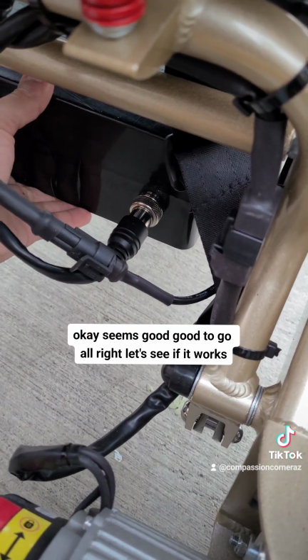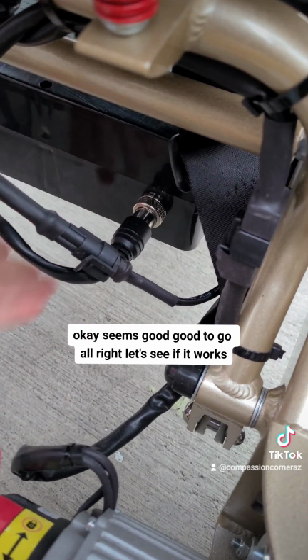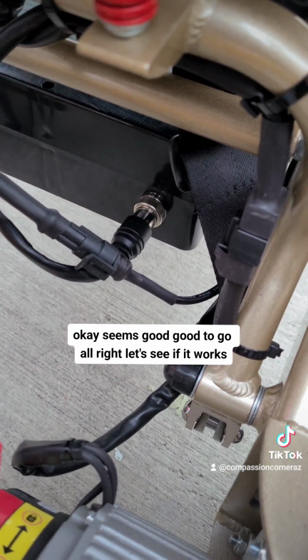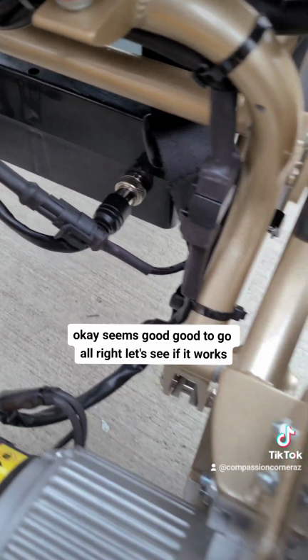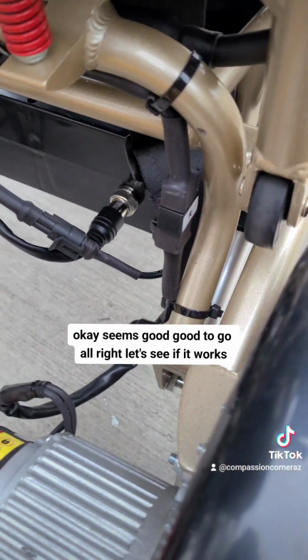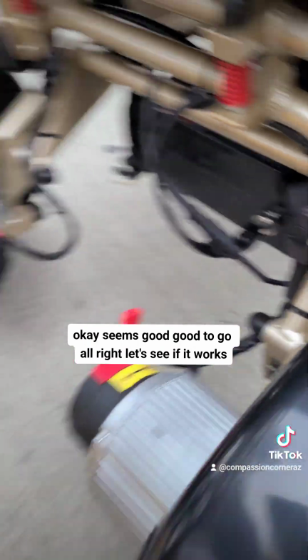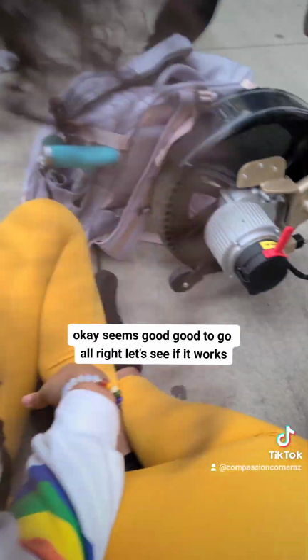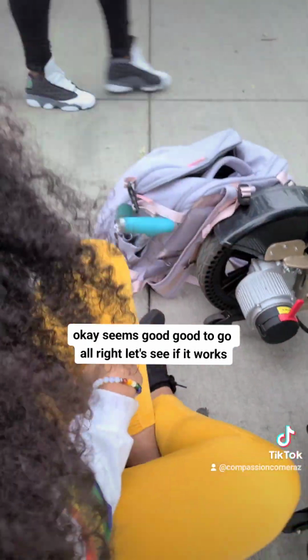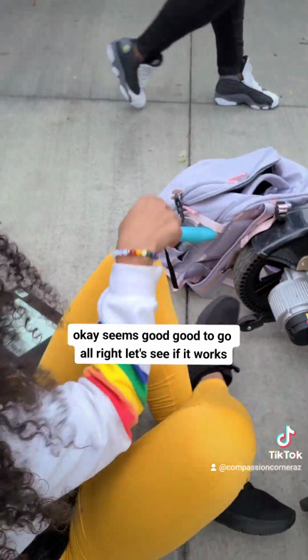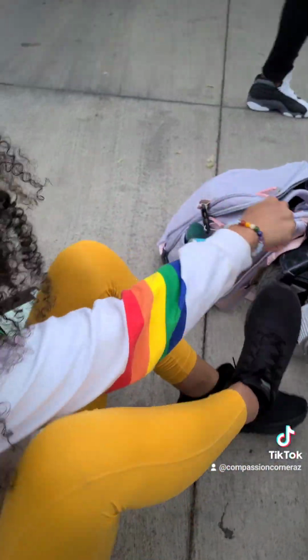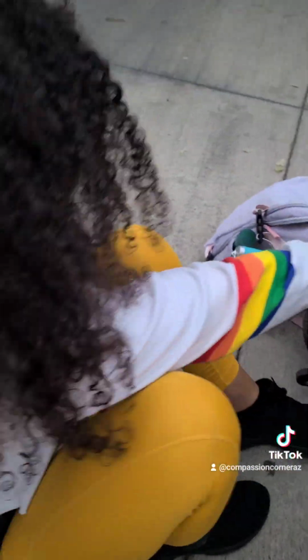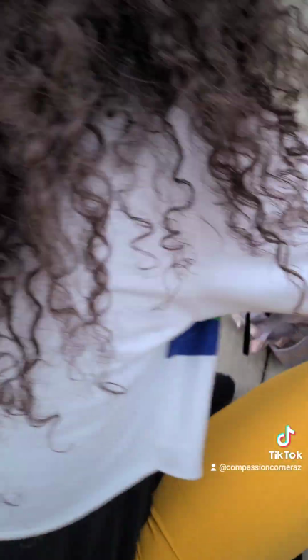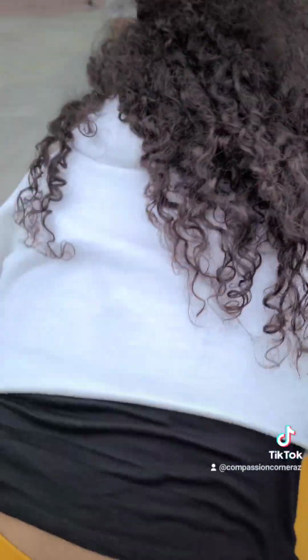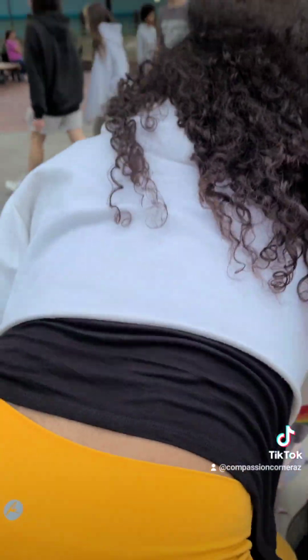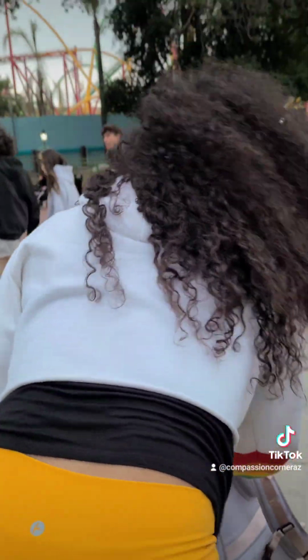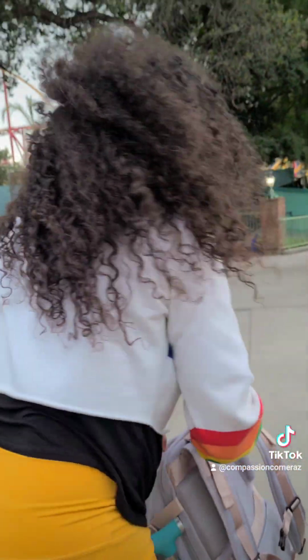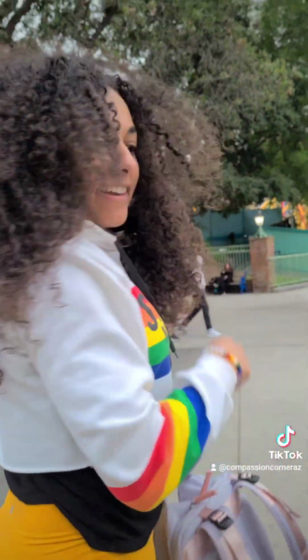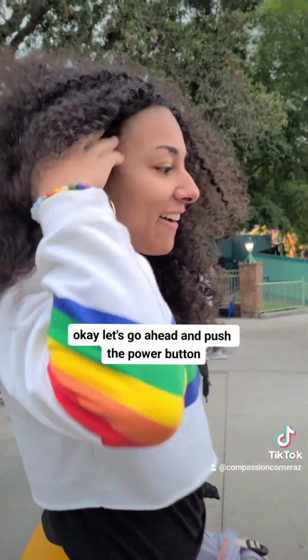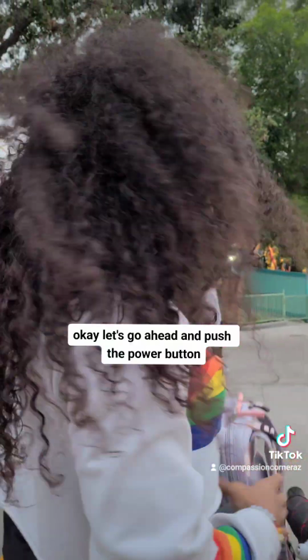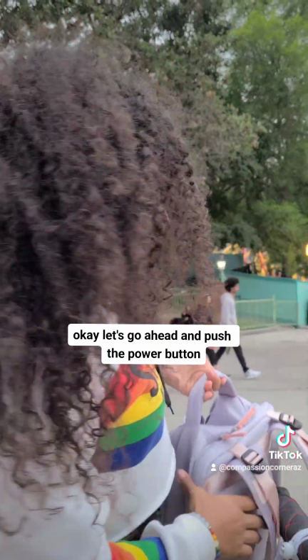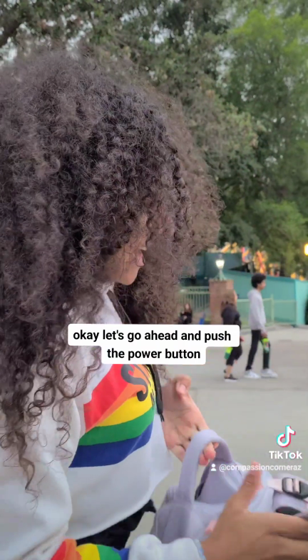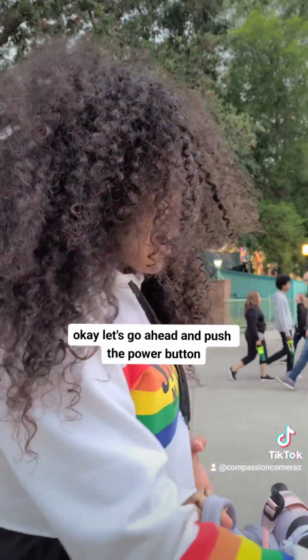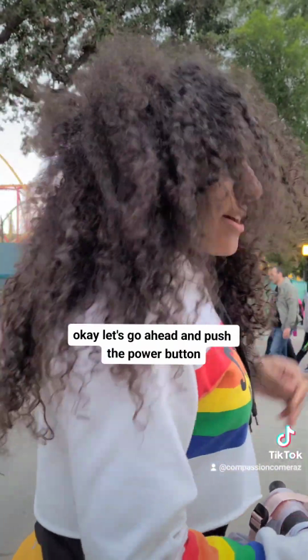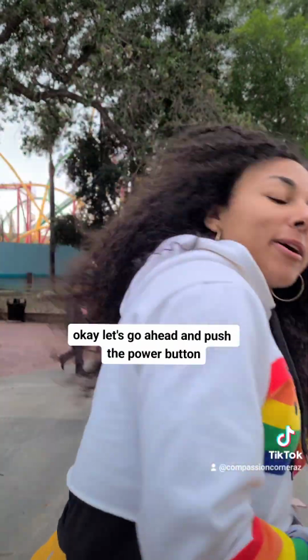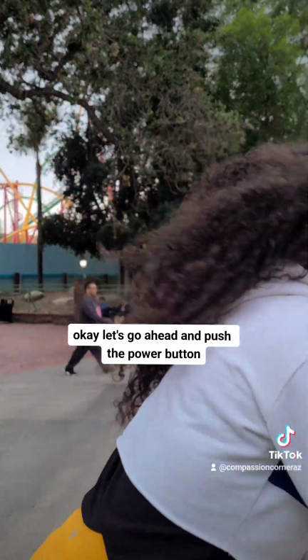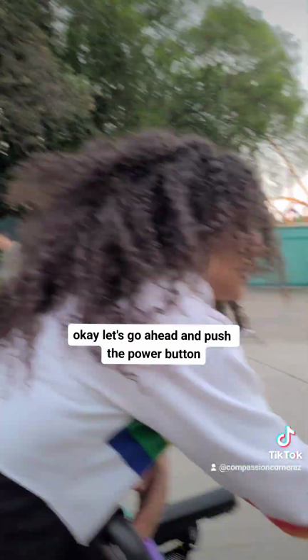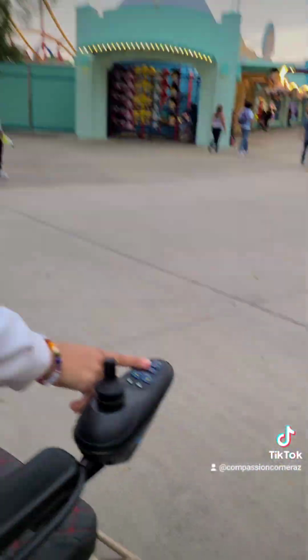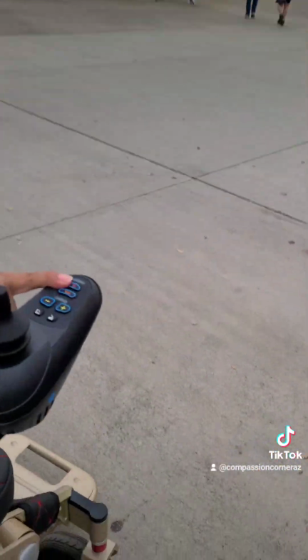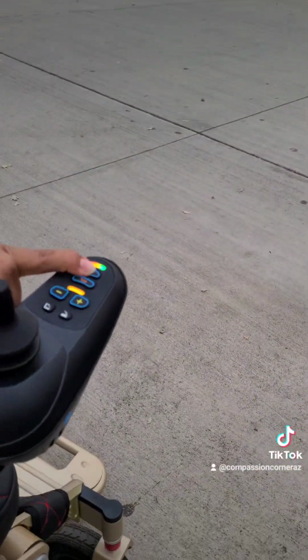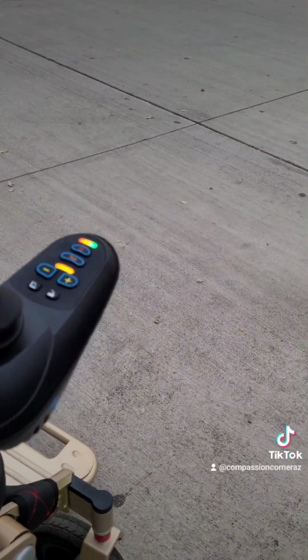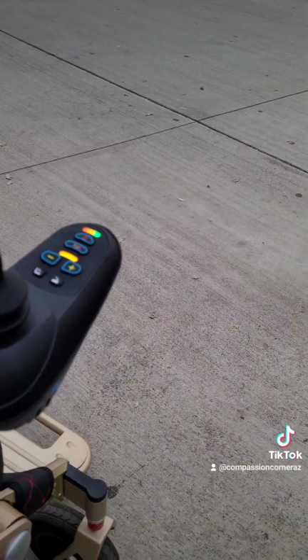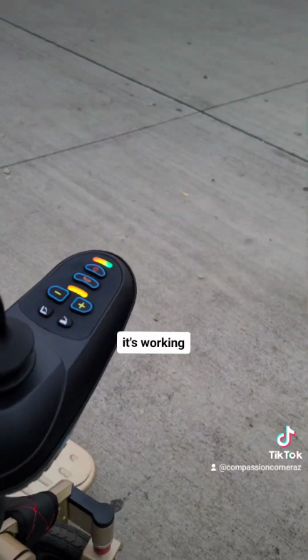Then take this piece and put it back in here and tighten it. Let's go ahead and push the power button — and it's working.